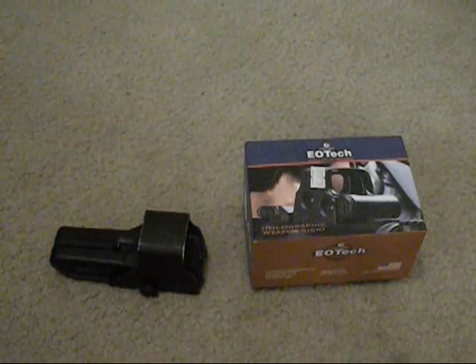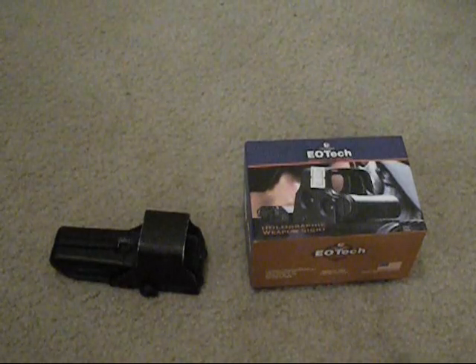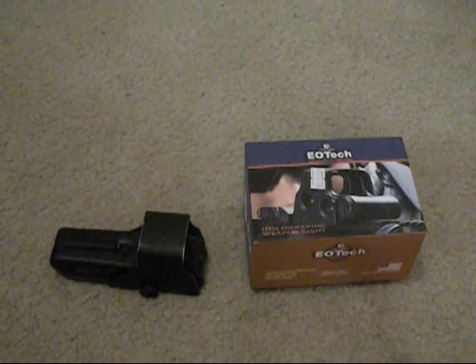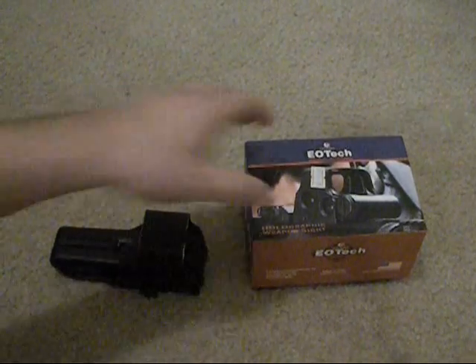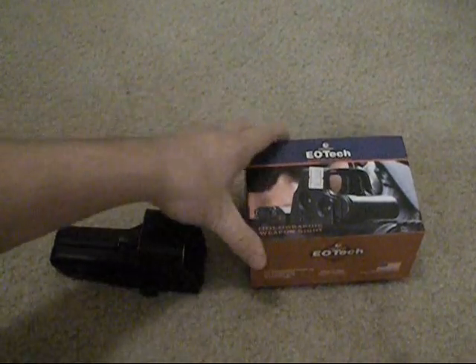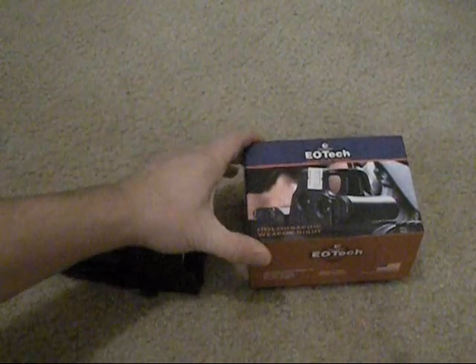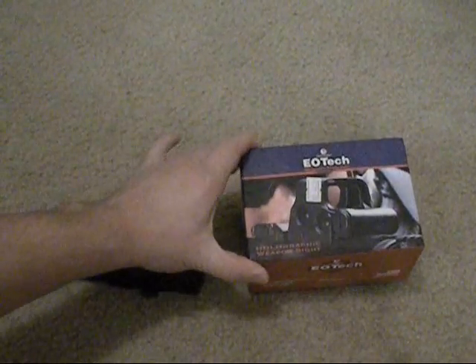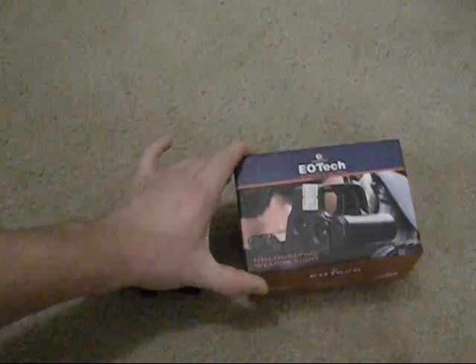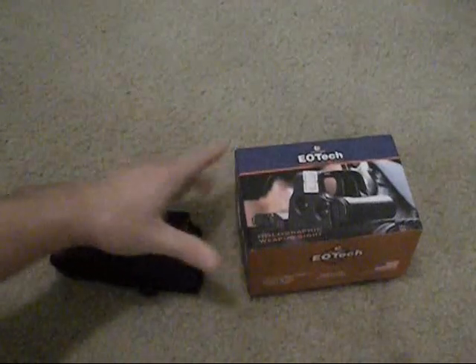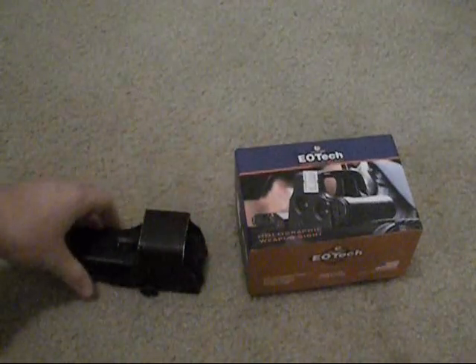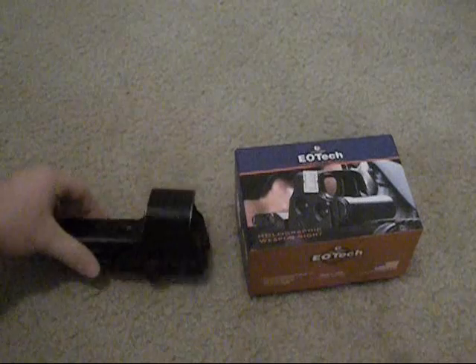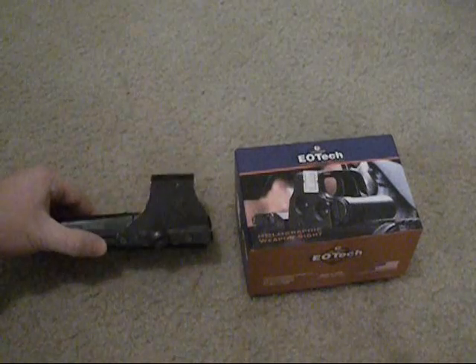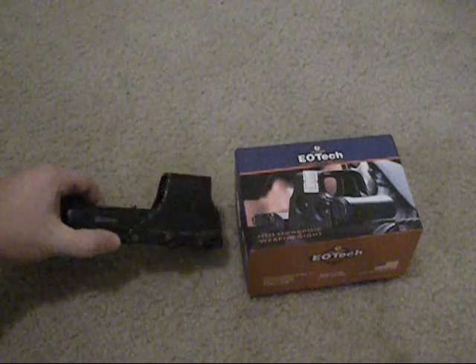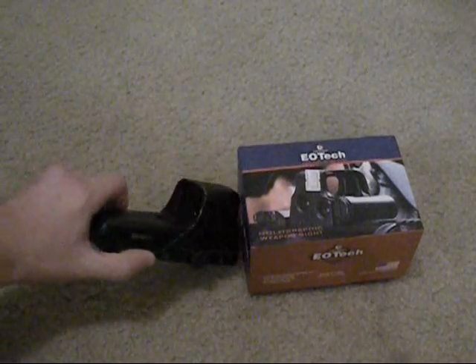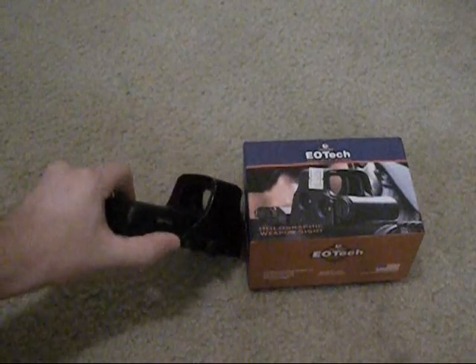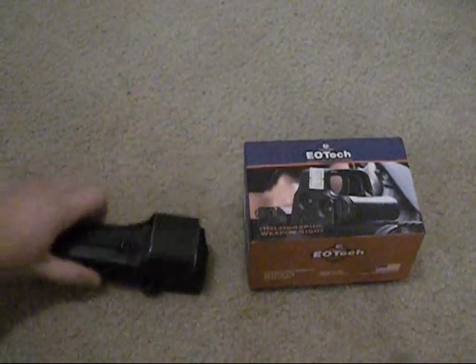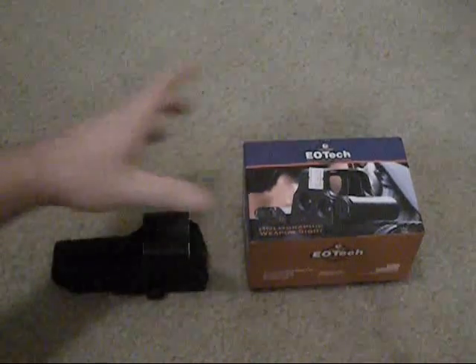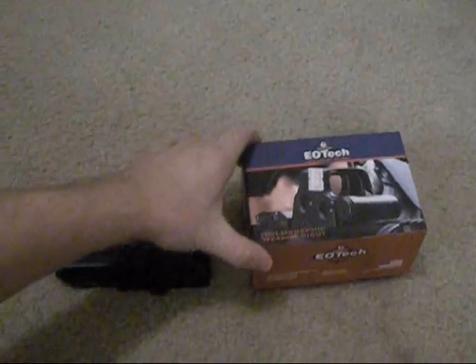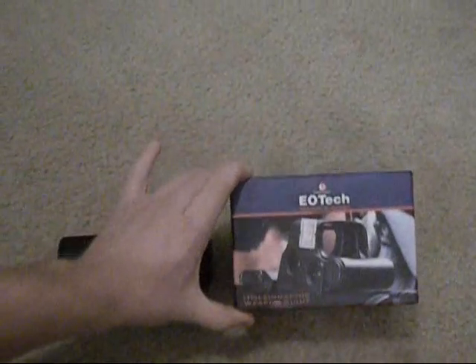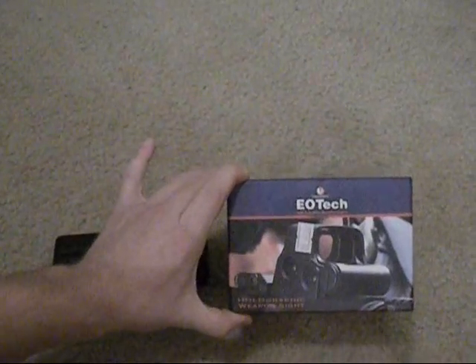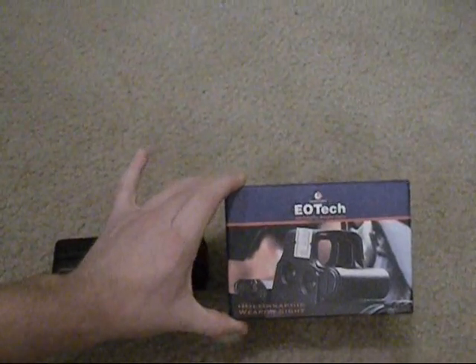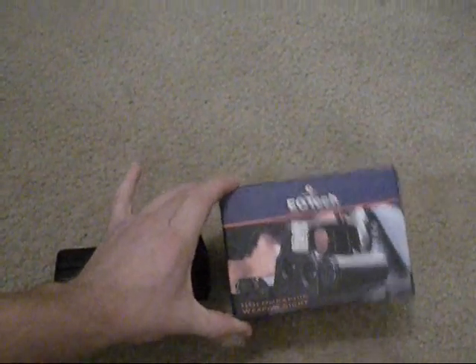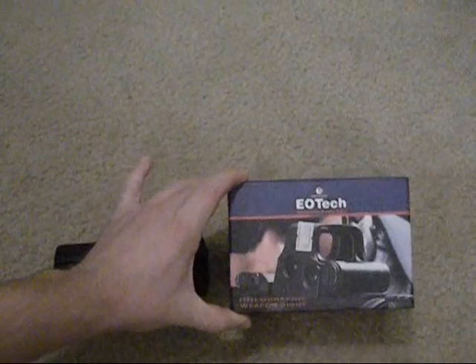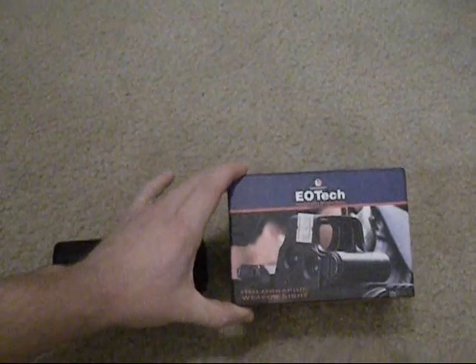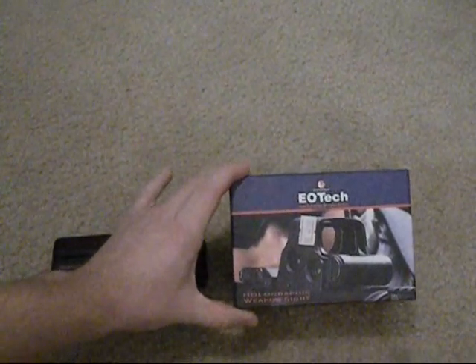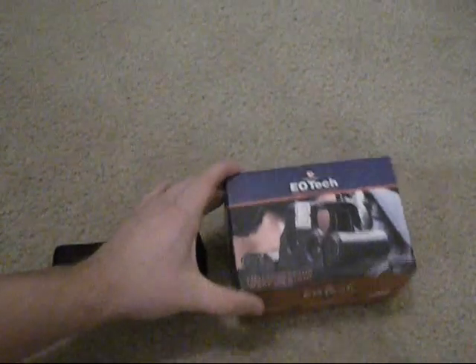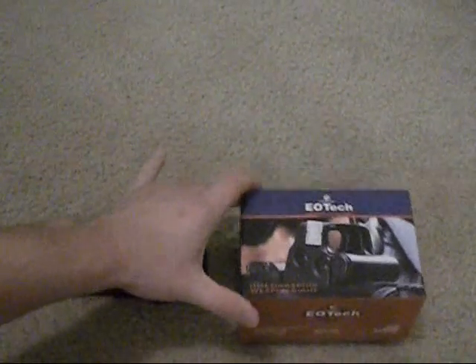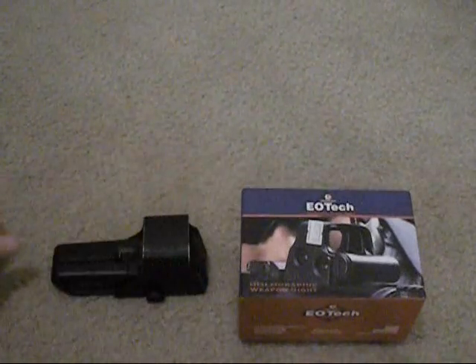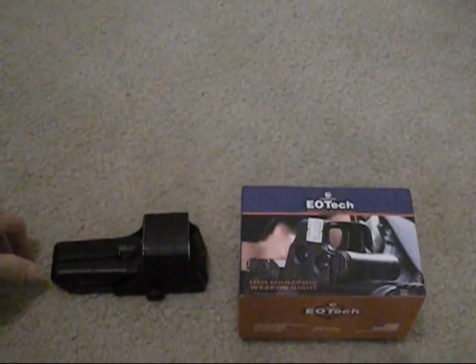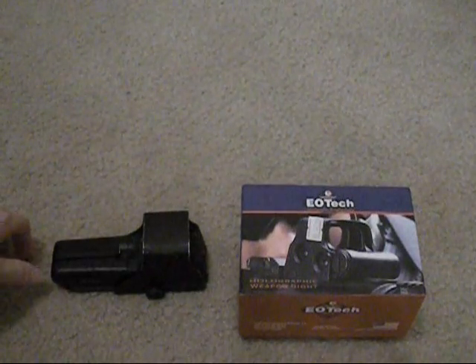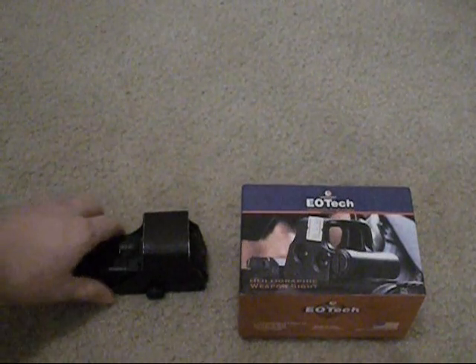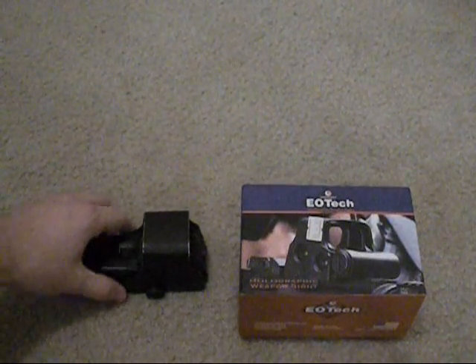What's up YouTube? In this video I'm going to show you the difference between a real EOTech and one of the $50 knockoffs. So let's get started.